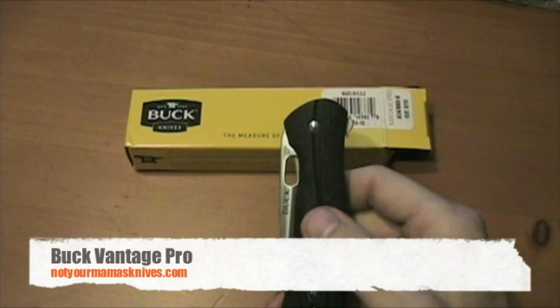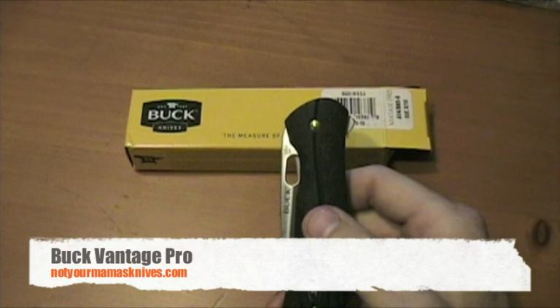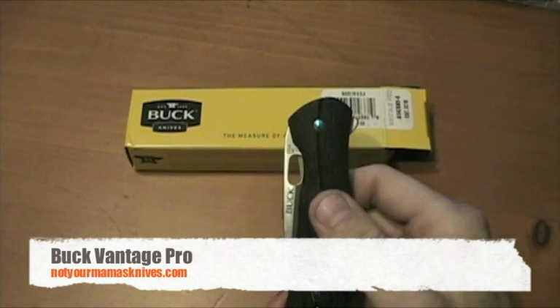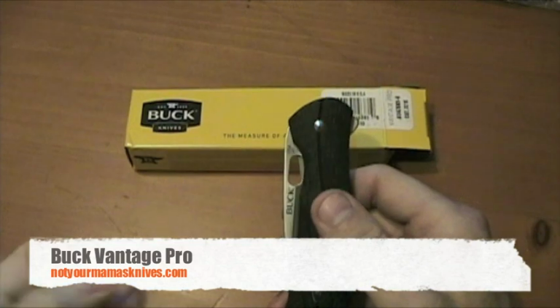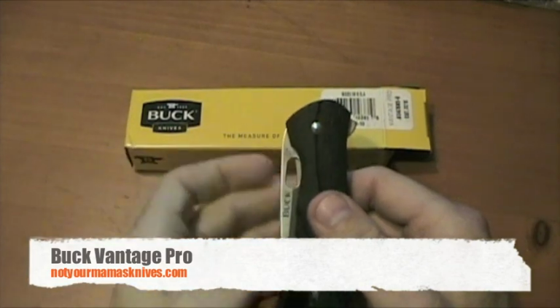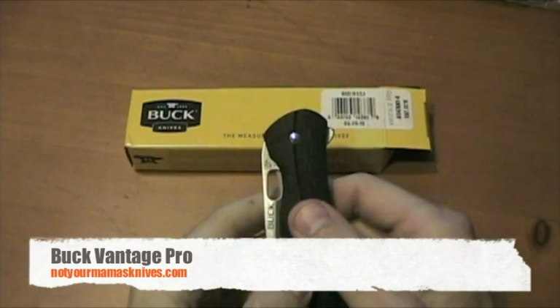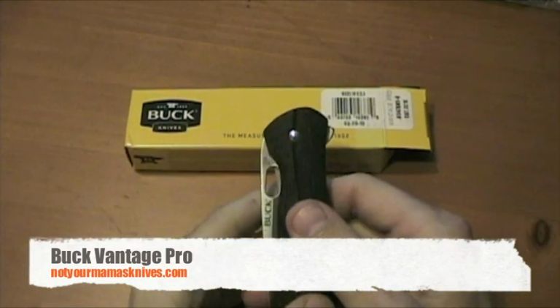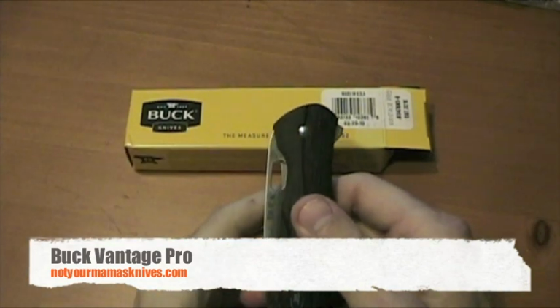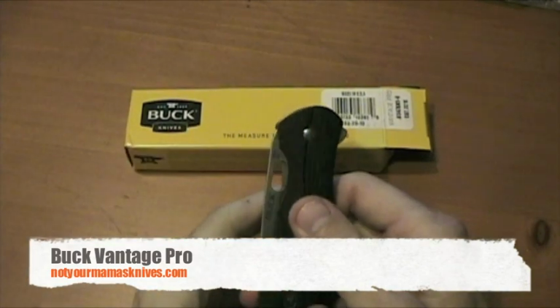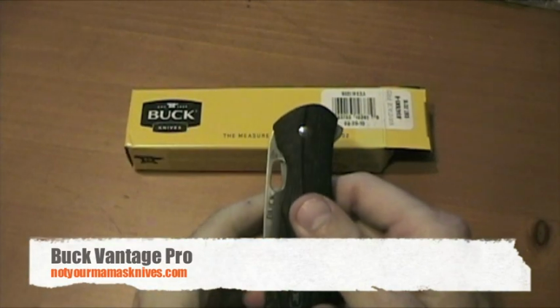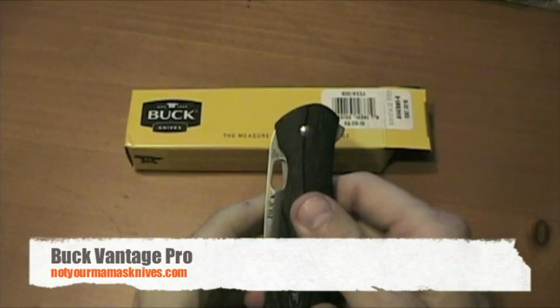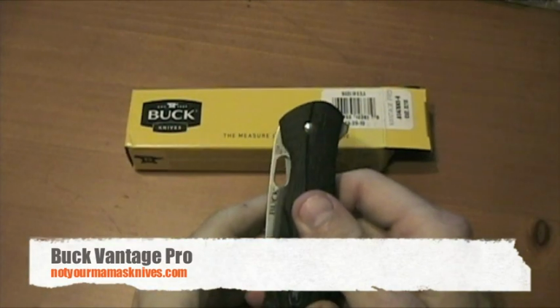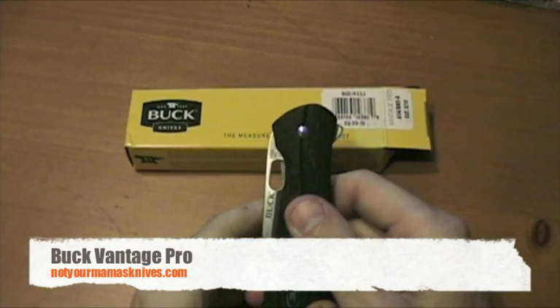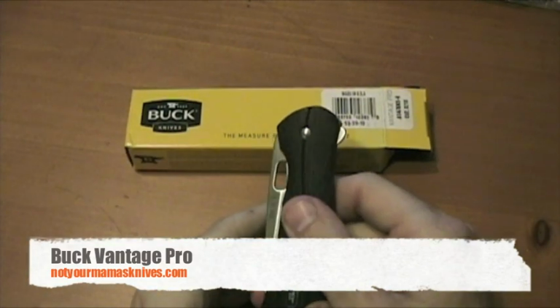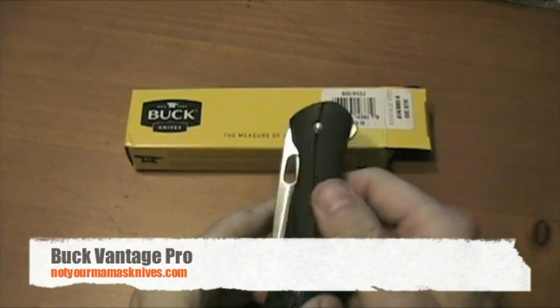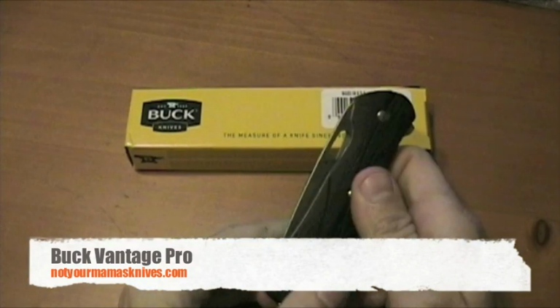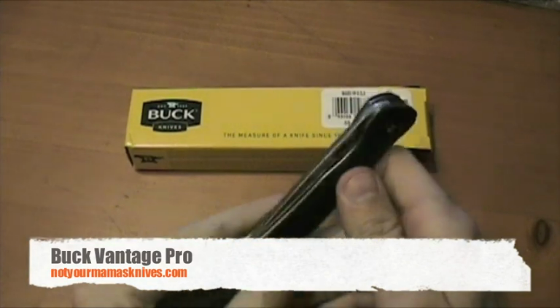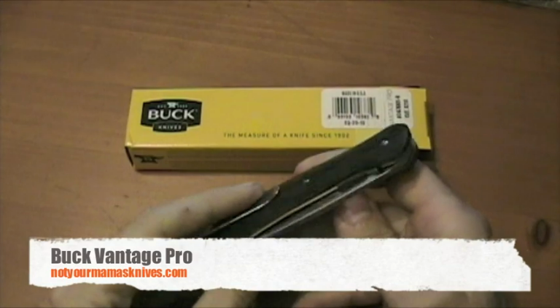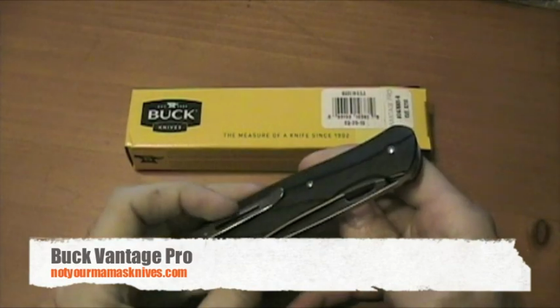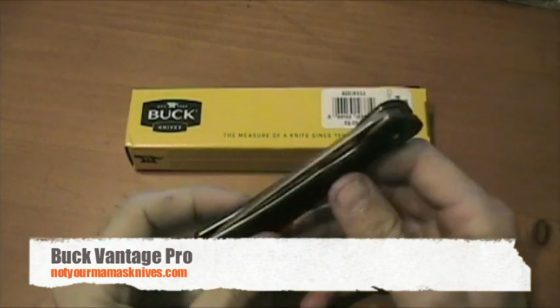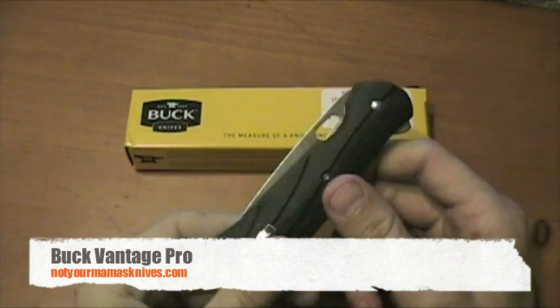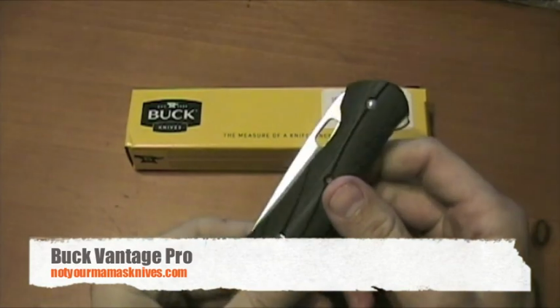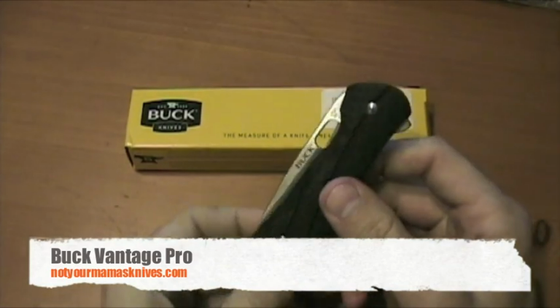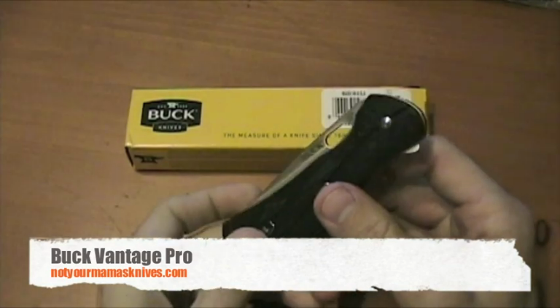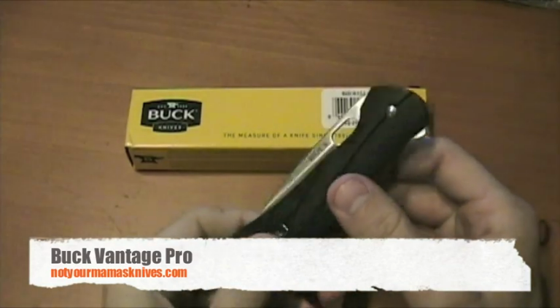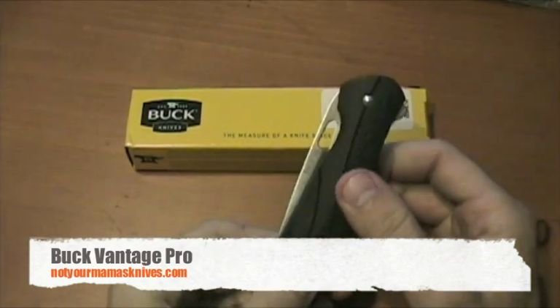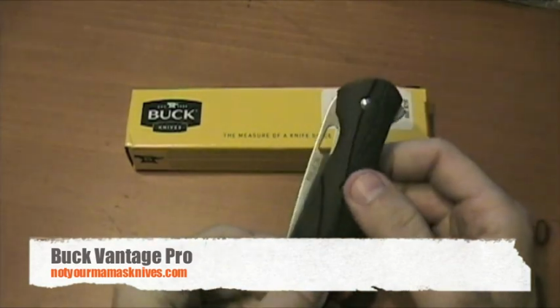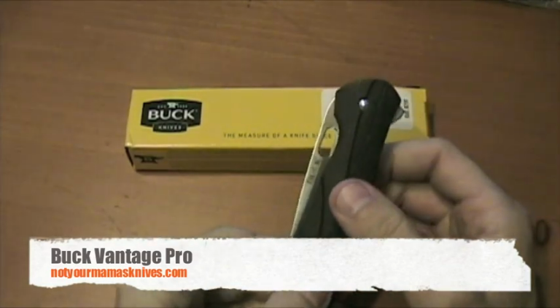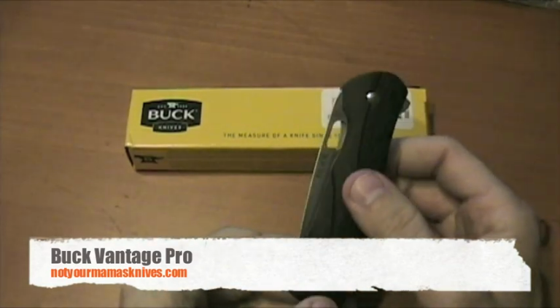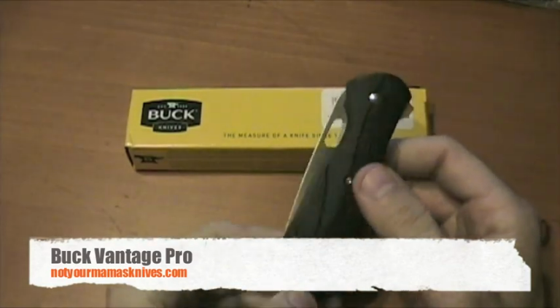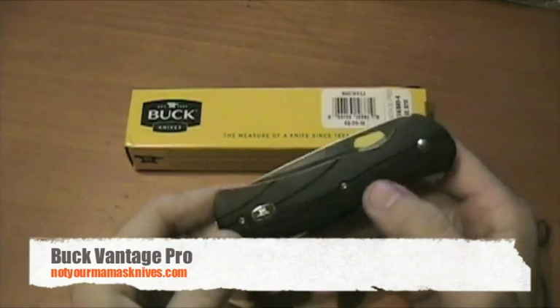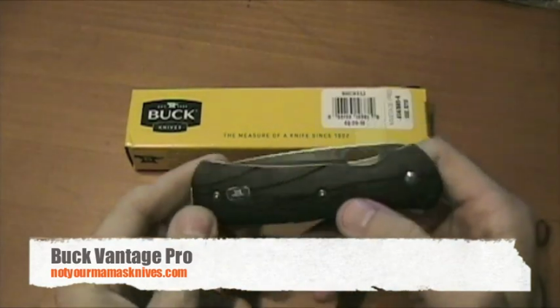Hi, I'm Jake with Not Your Mama's Knives. Today I'm going to be reviewing the Buck Vantage Pro. The part number on this one is 347BKS.